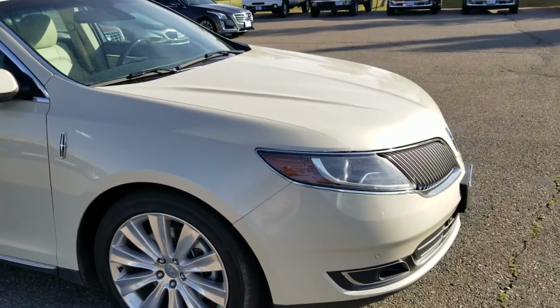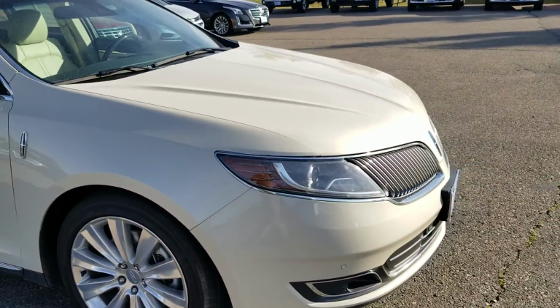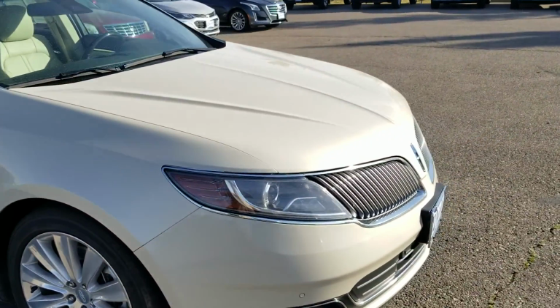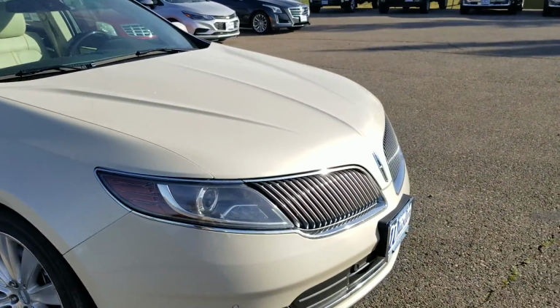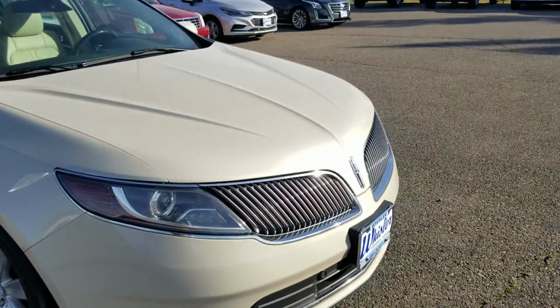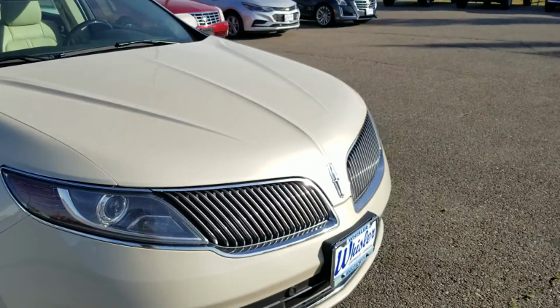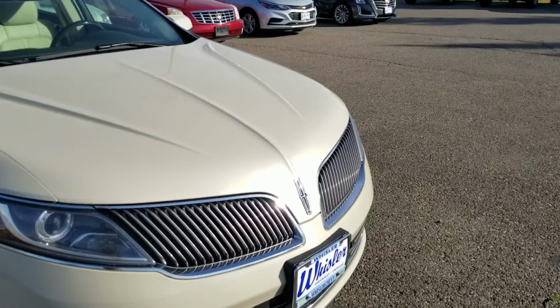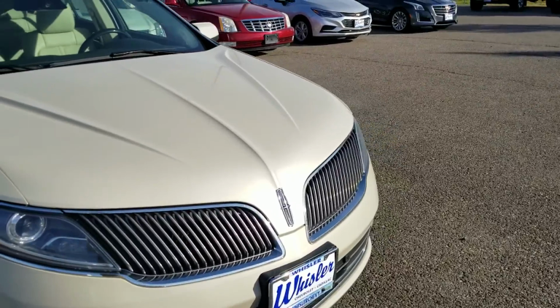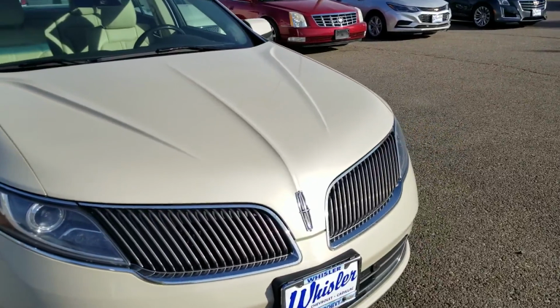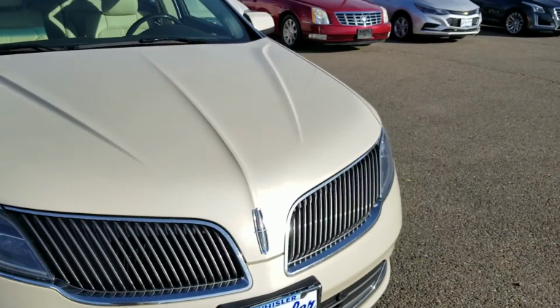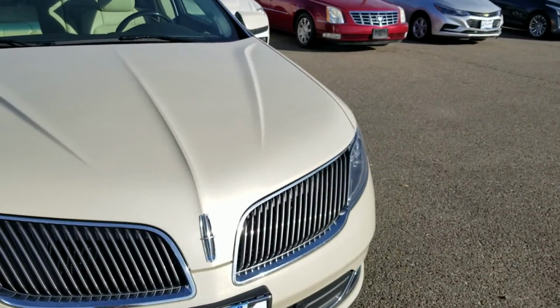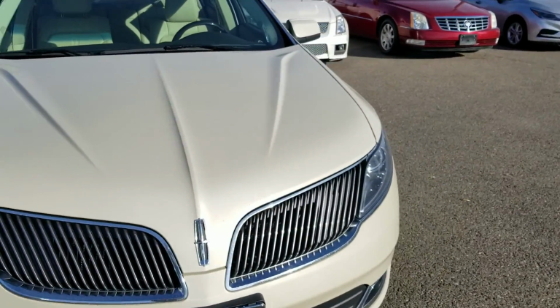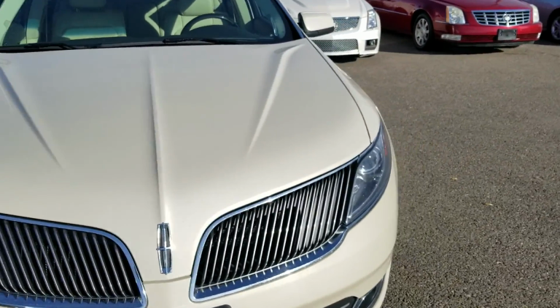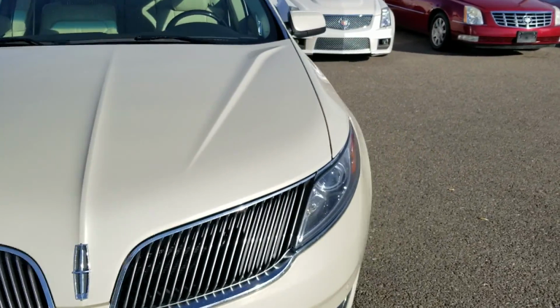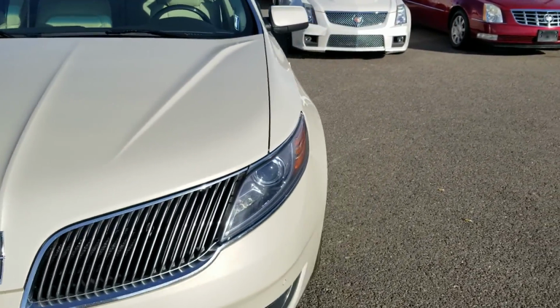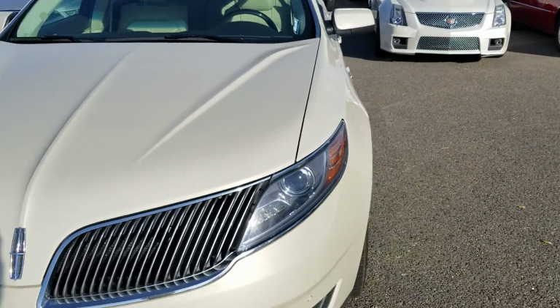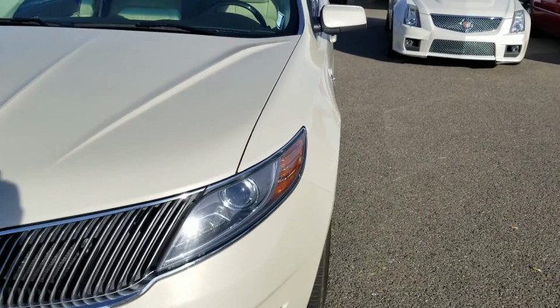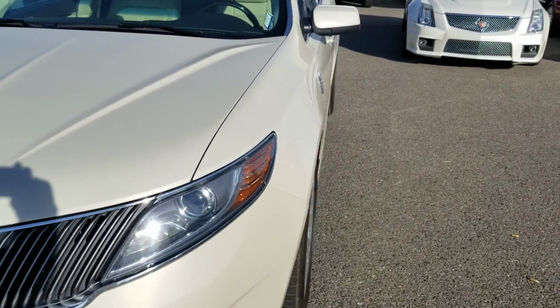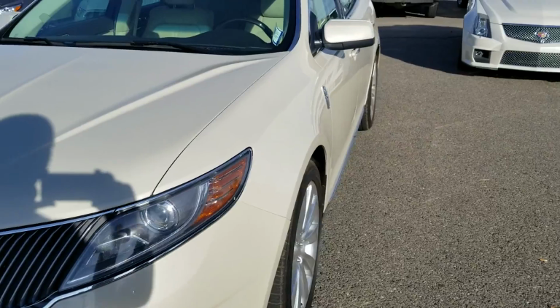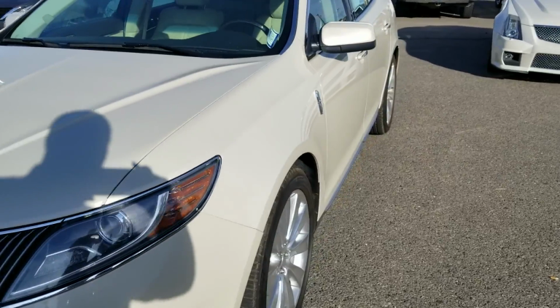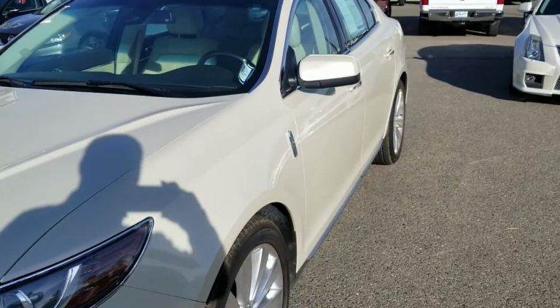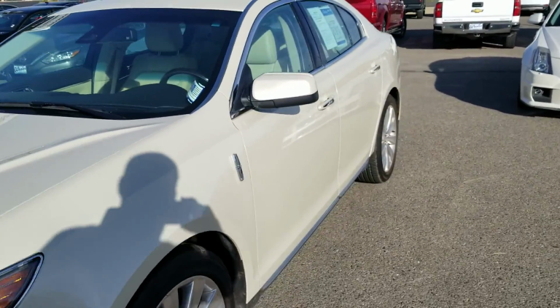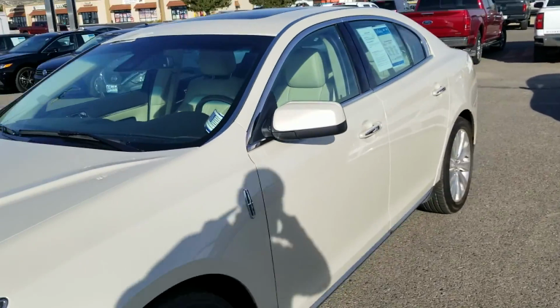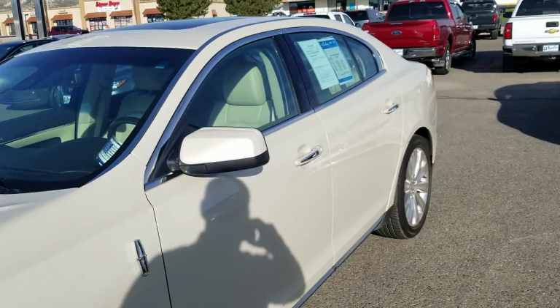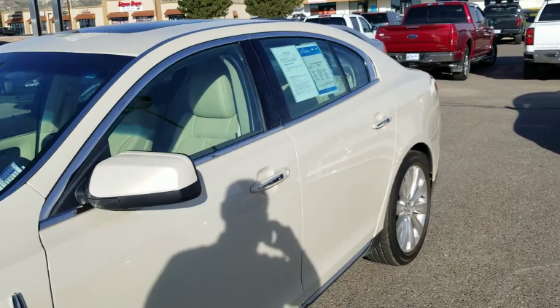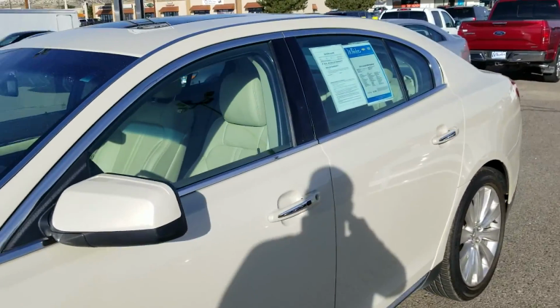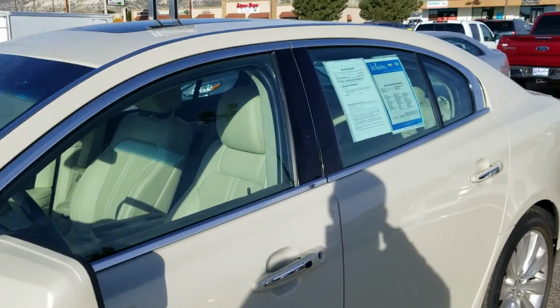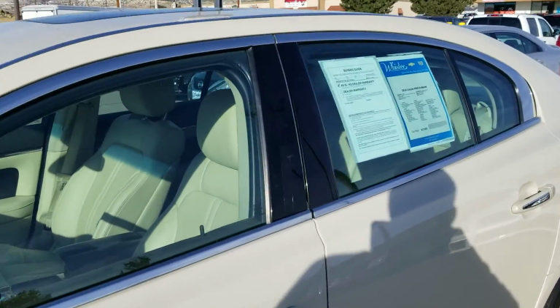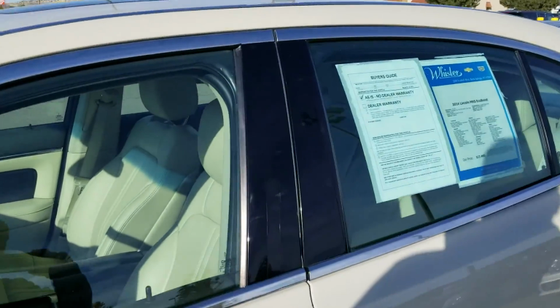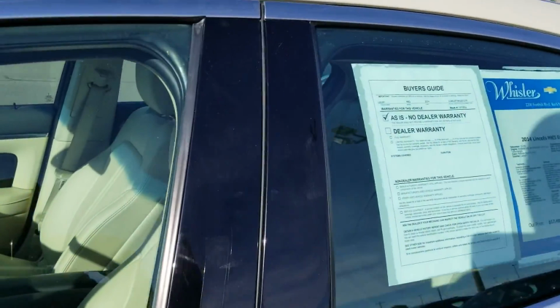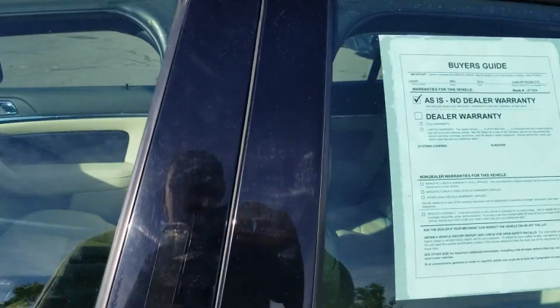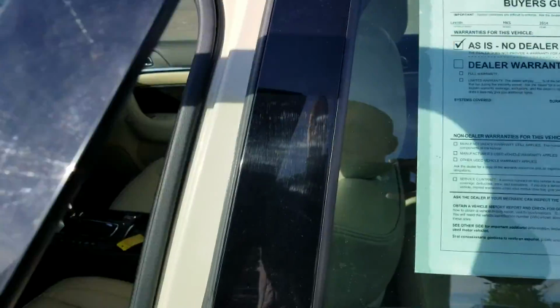It's a car that I typically haven't been a Lincoln or Ford kind of guy, but this car — I loved it immediately when I got in it to appraise it for trade.